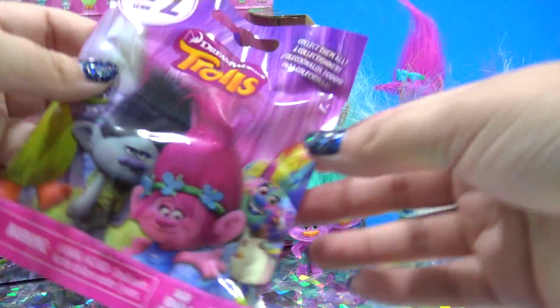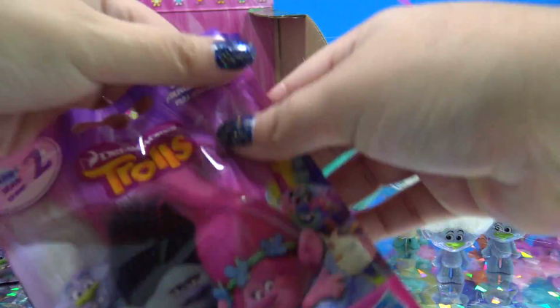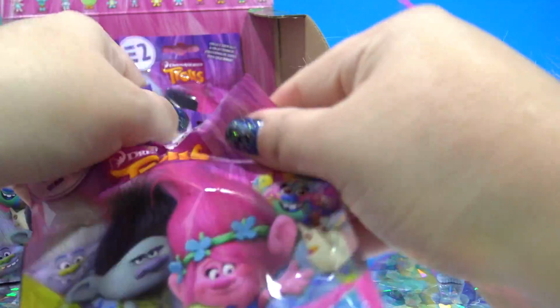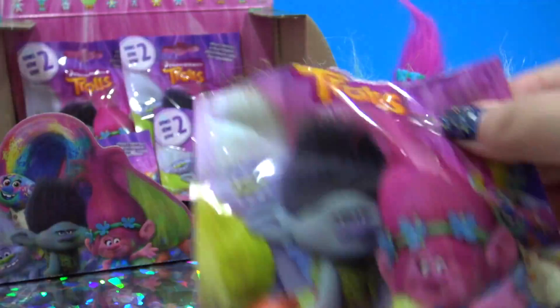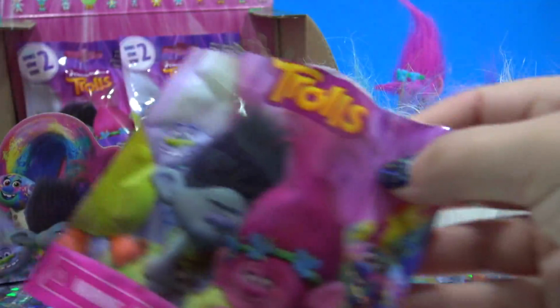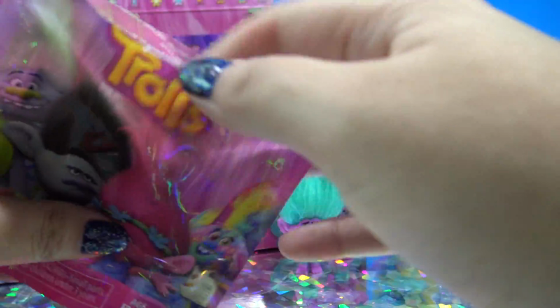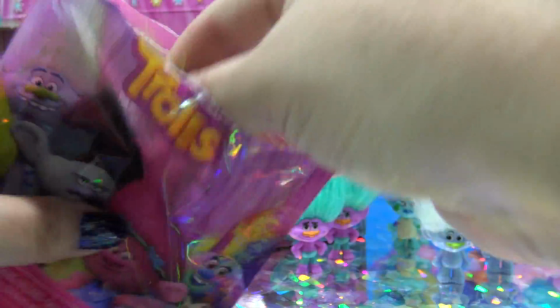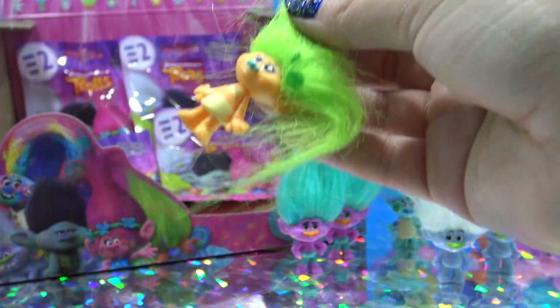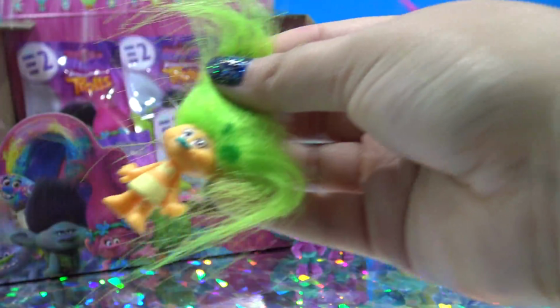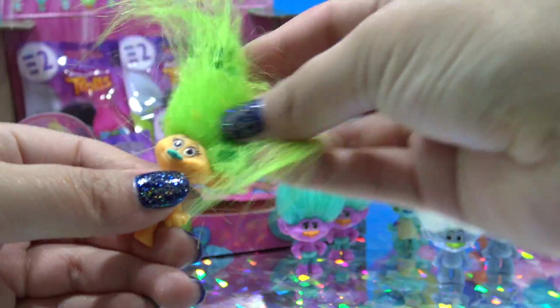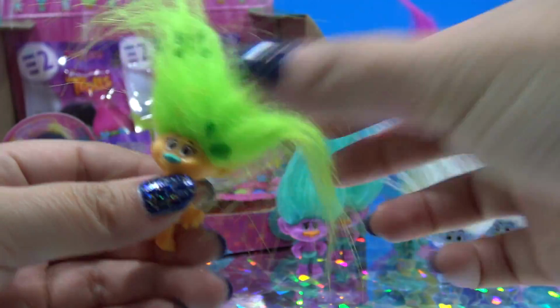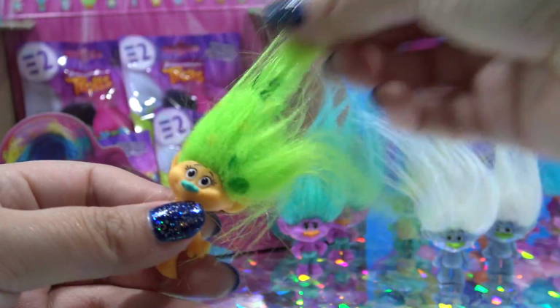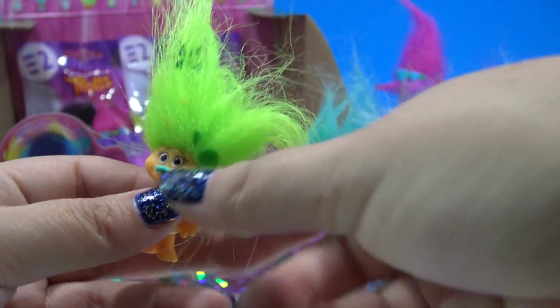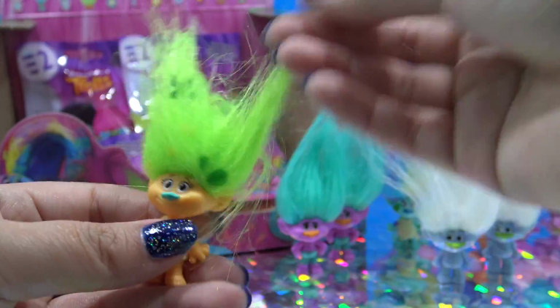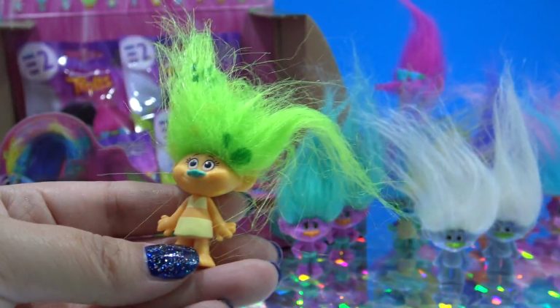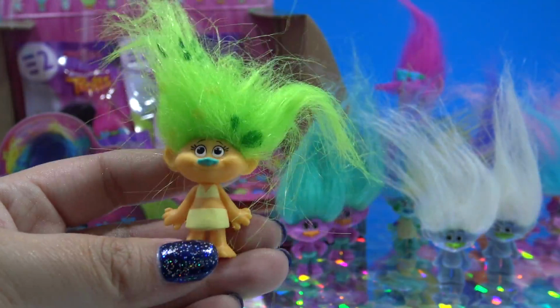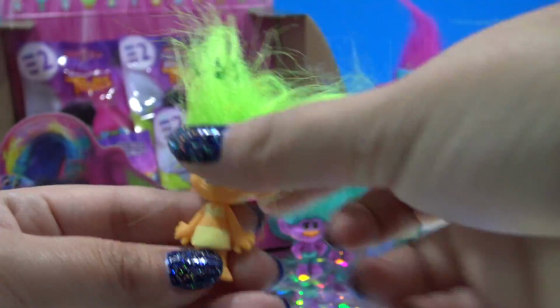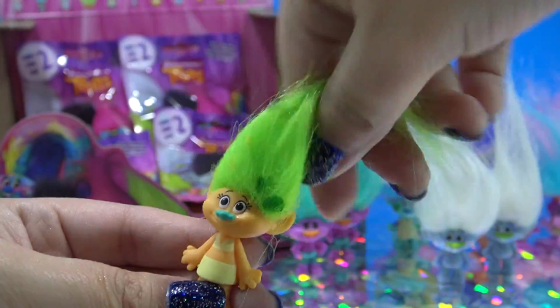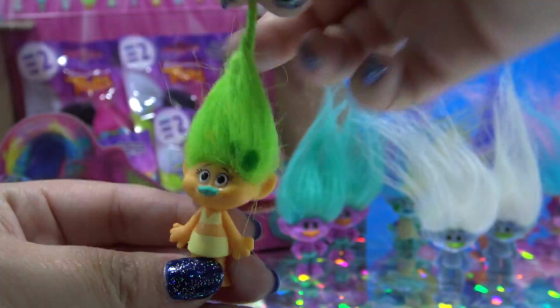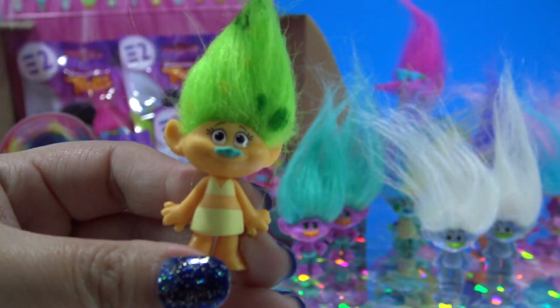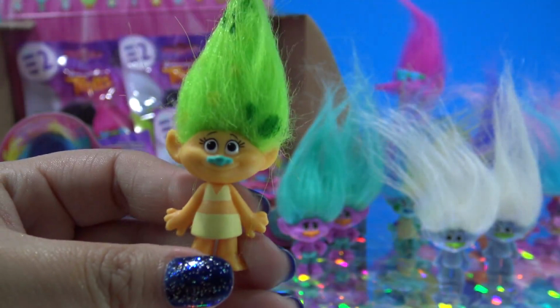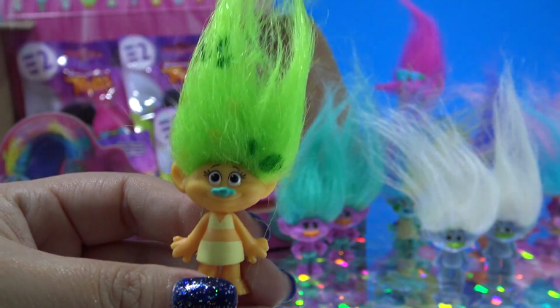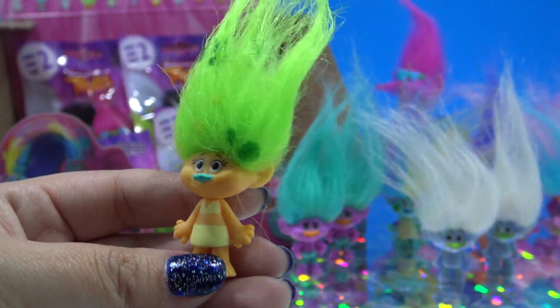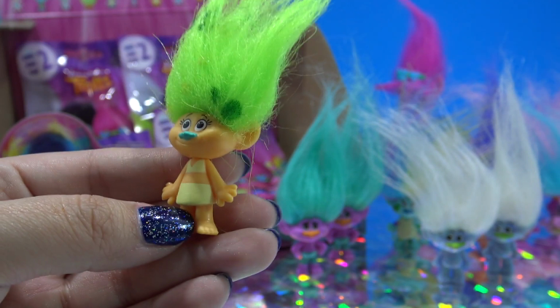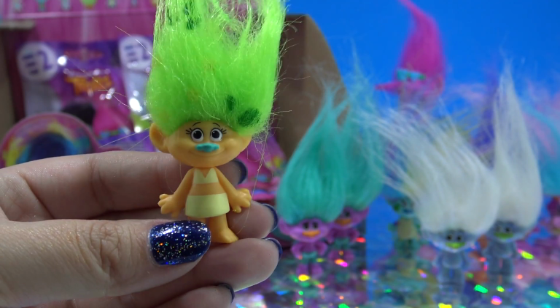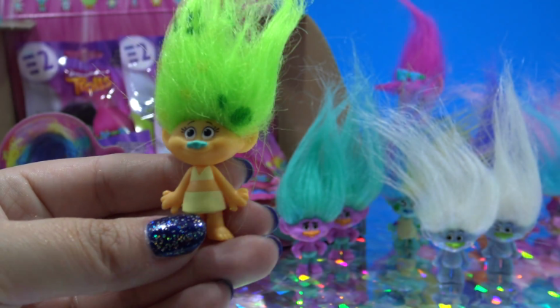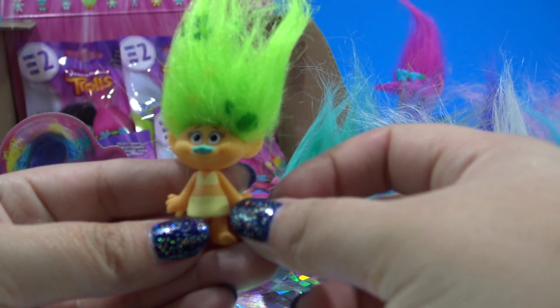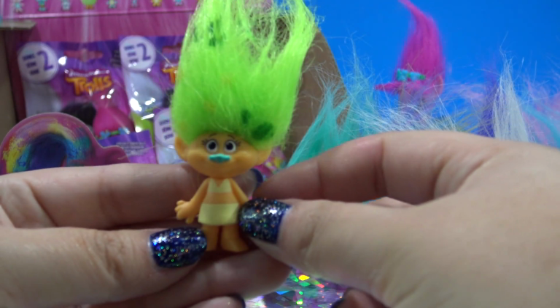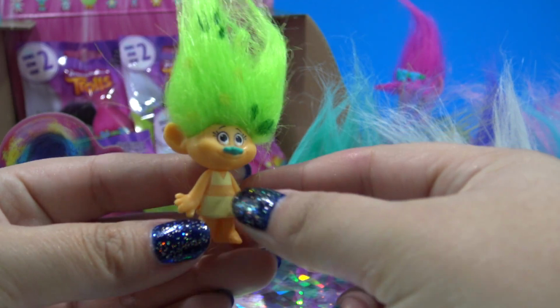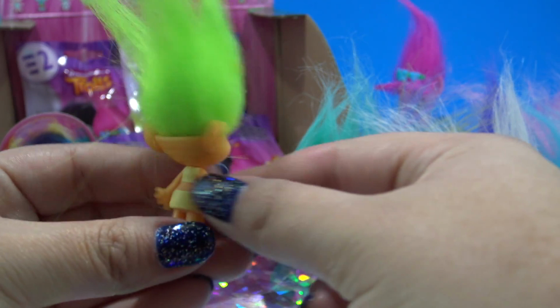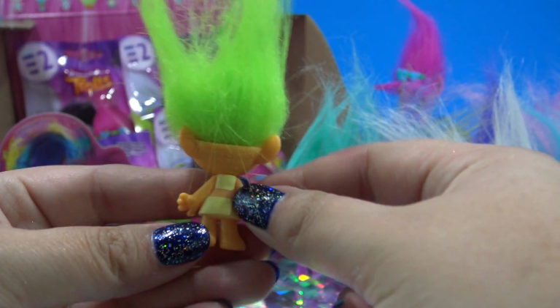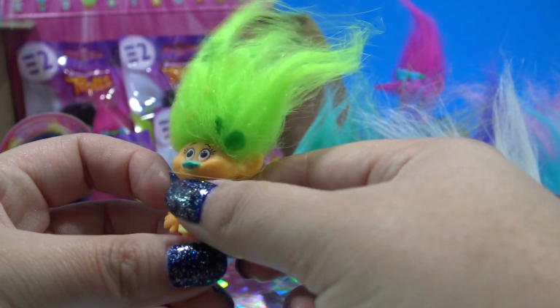That means I'm probably going to have to buy some more or just buy them off the internet. This one's cute — she has little leaves in her hair and it looks like she's wearing some sort of bikini or crop top.